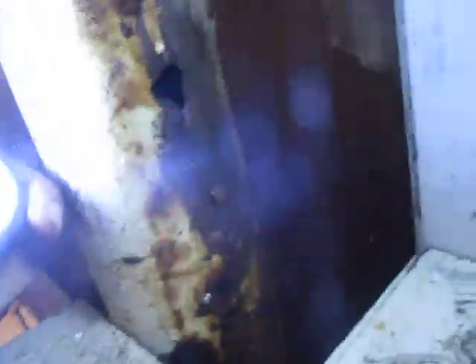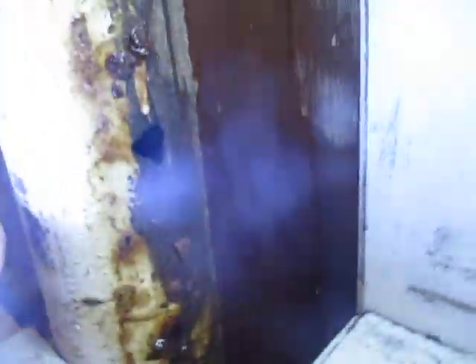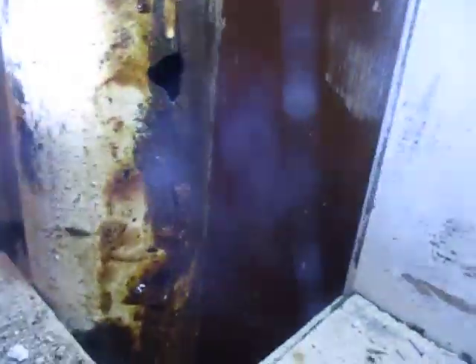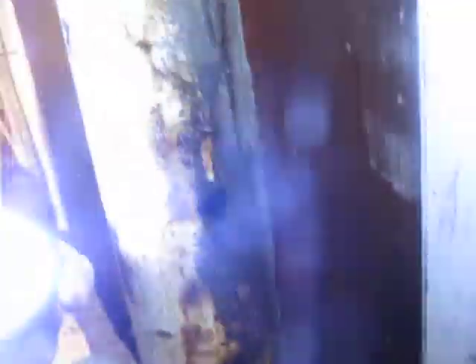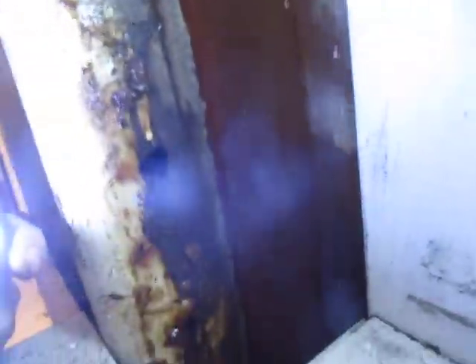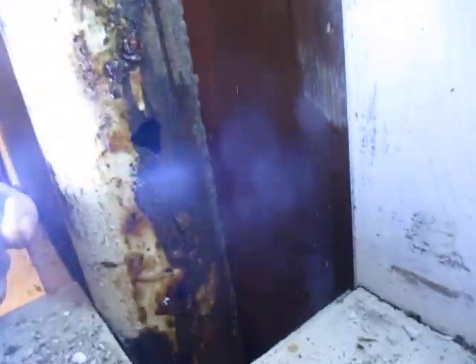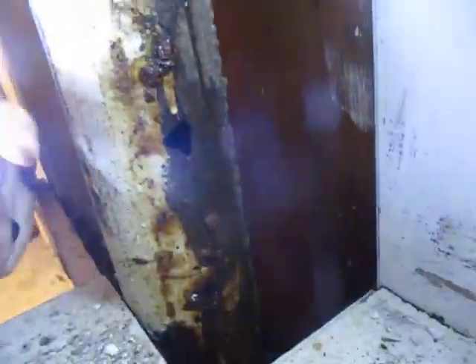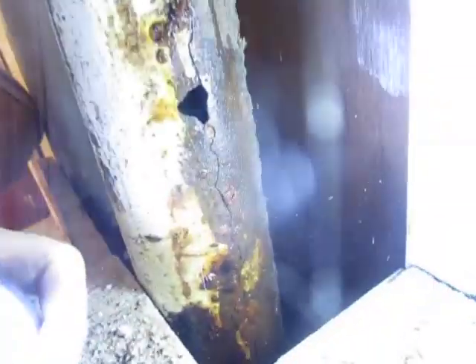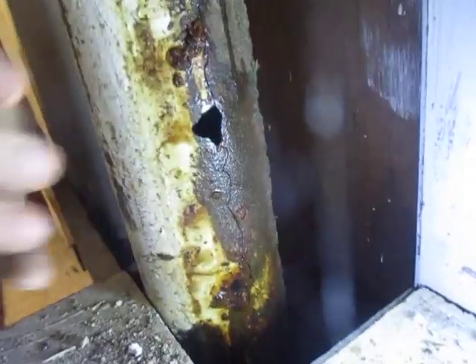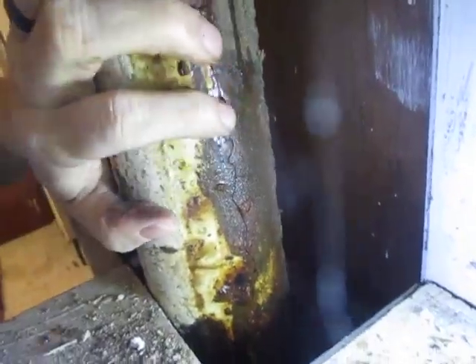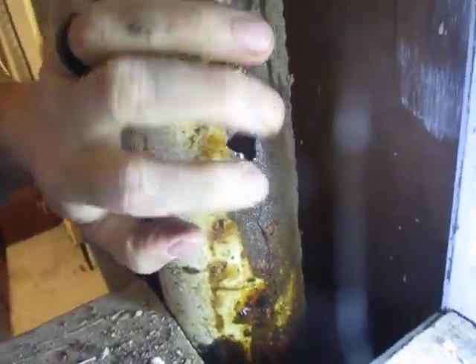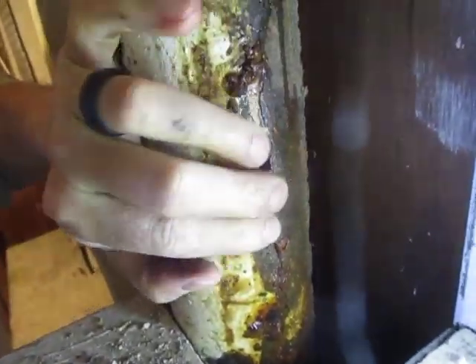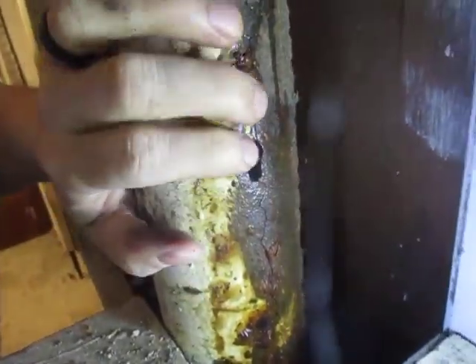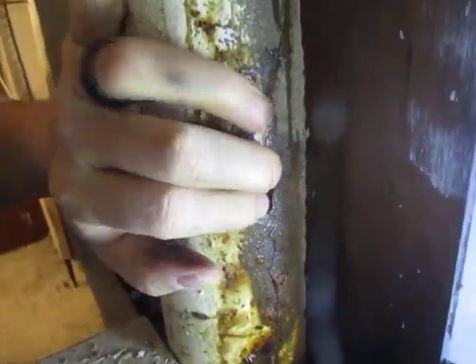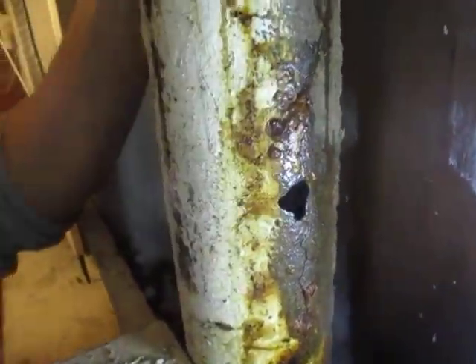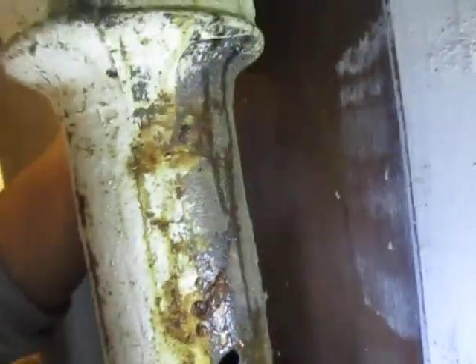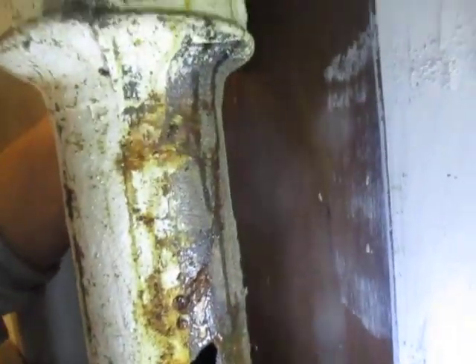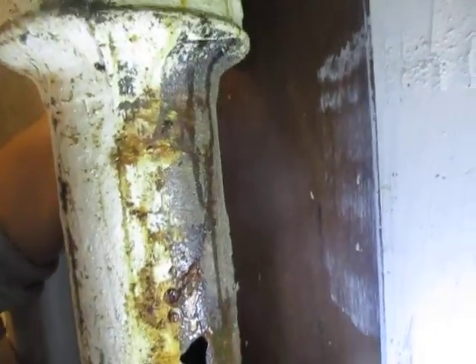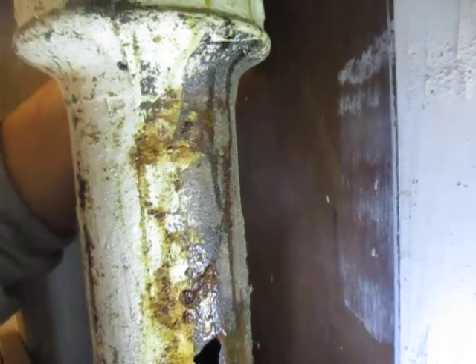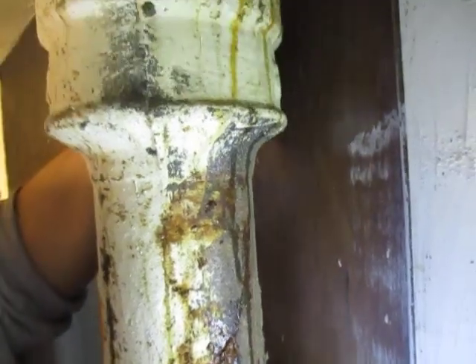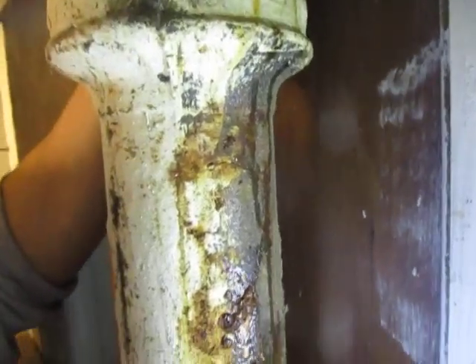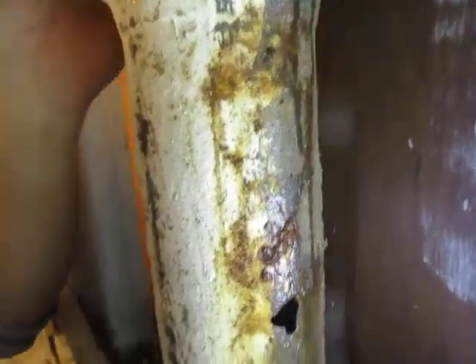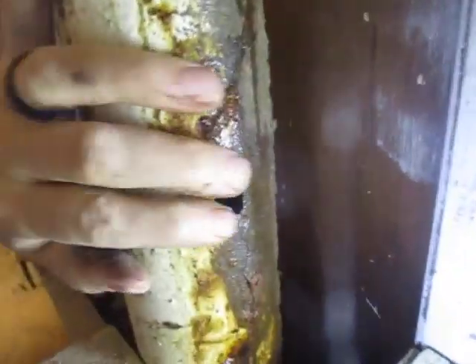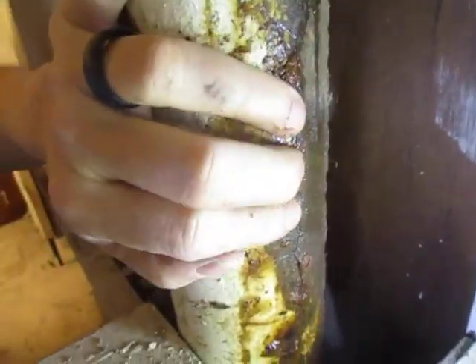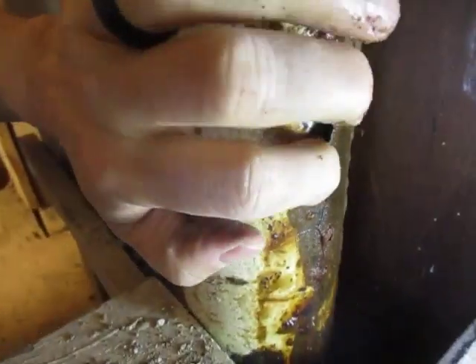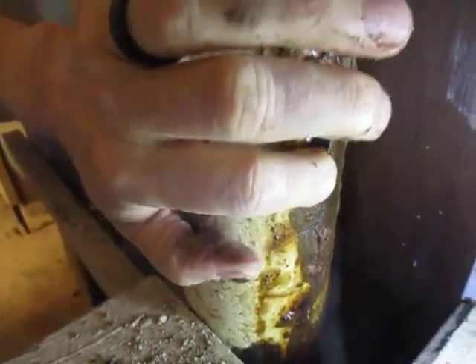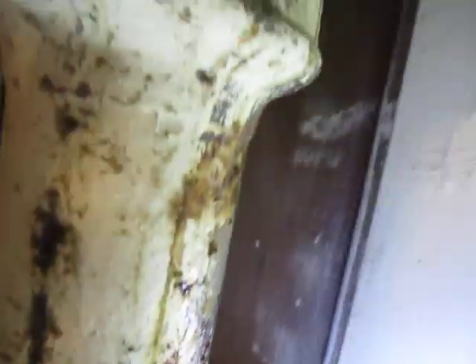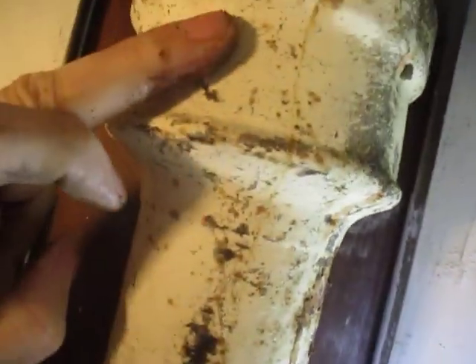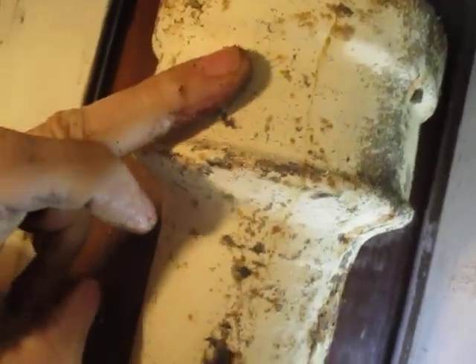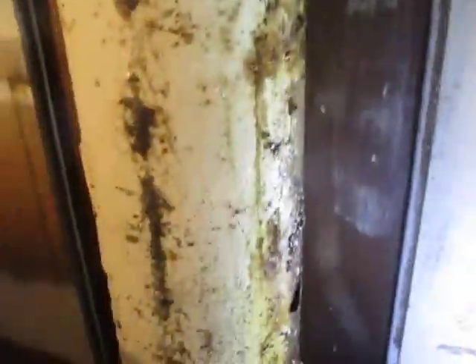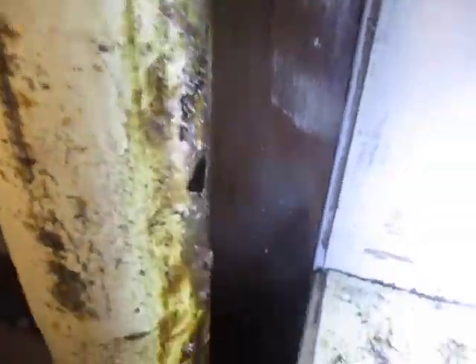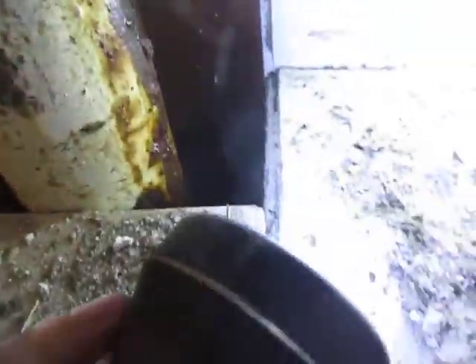See up here too — see that? At least this whole section from that joint to the floor needs to be replaced.